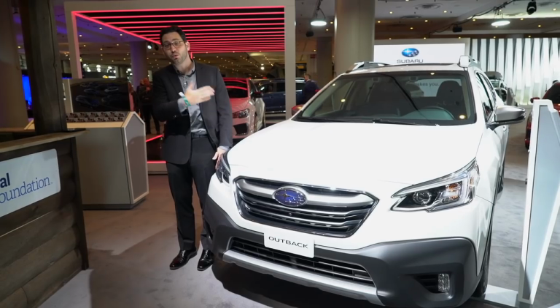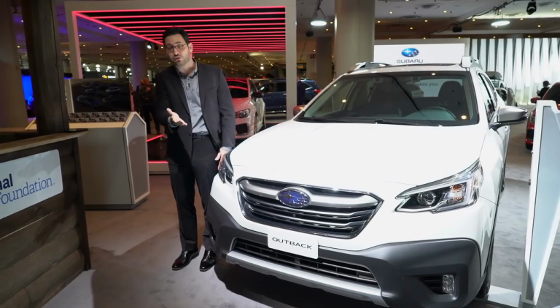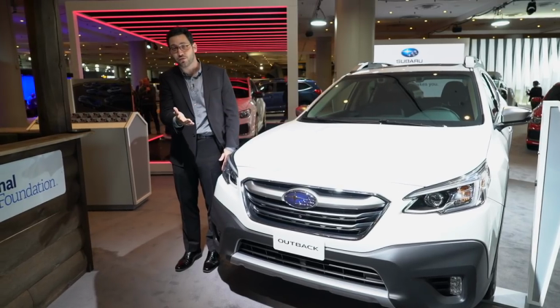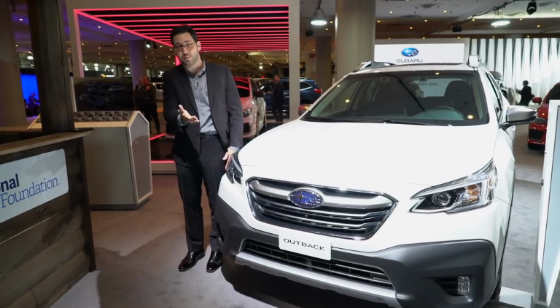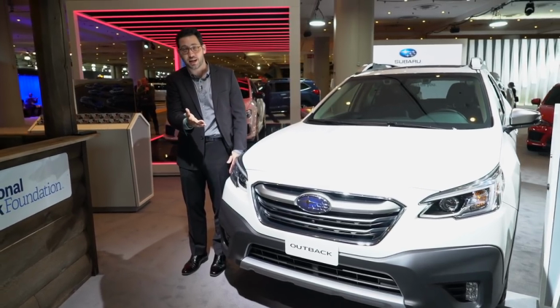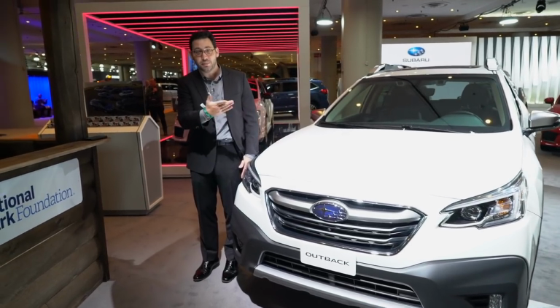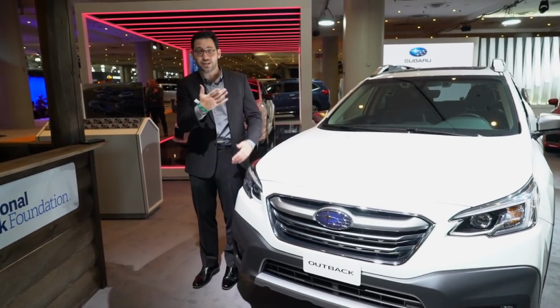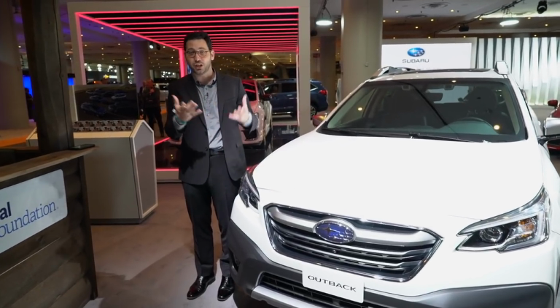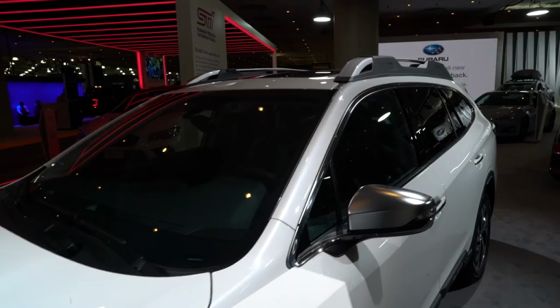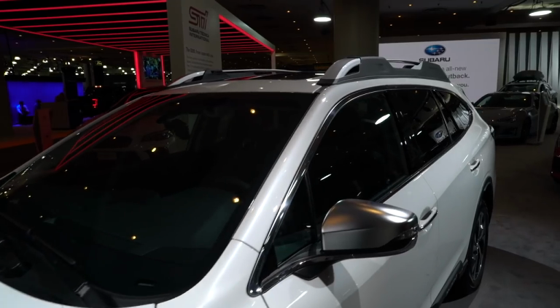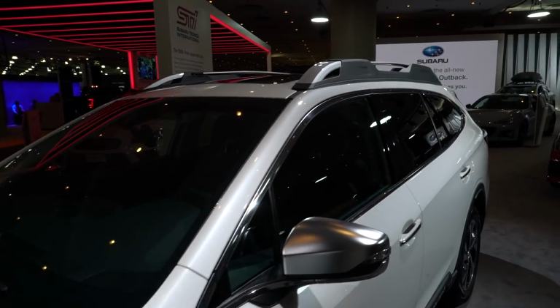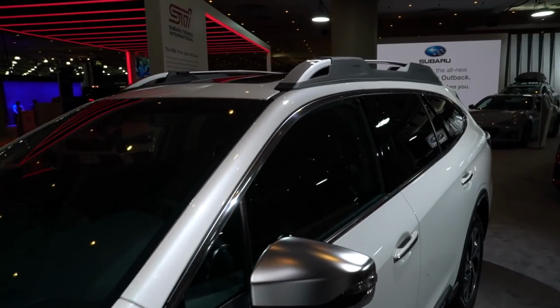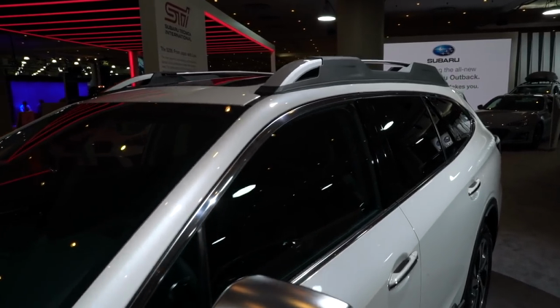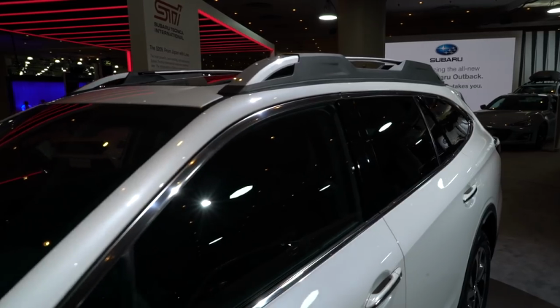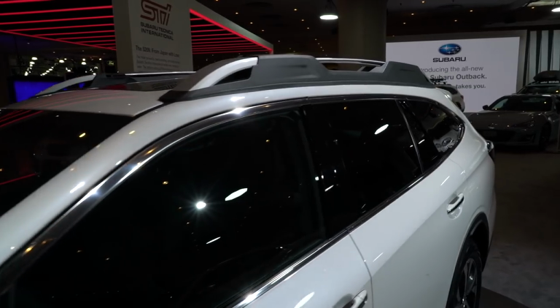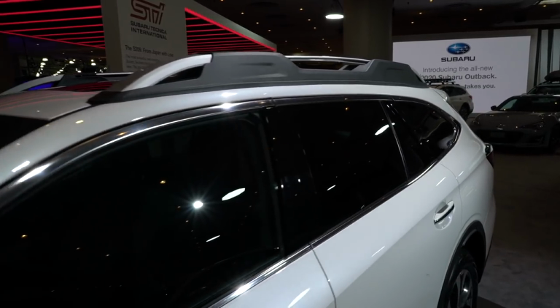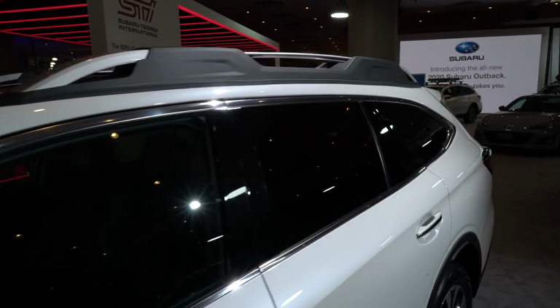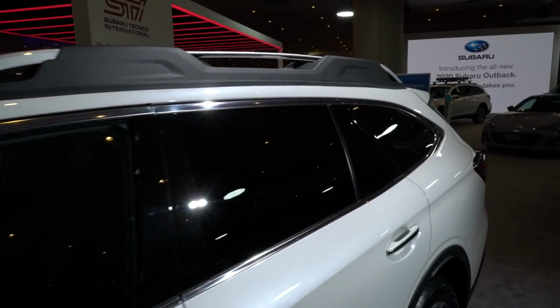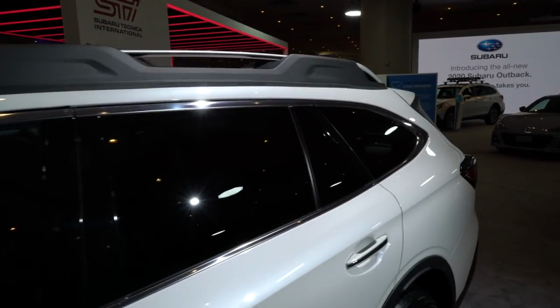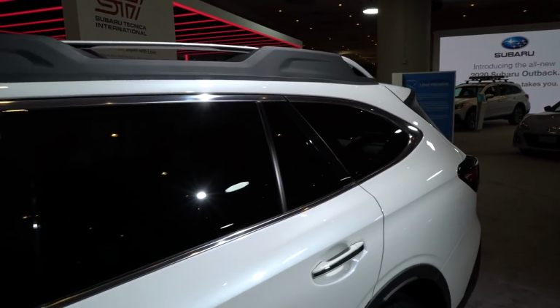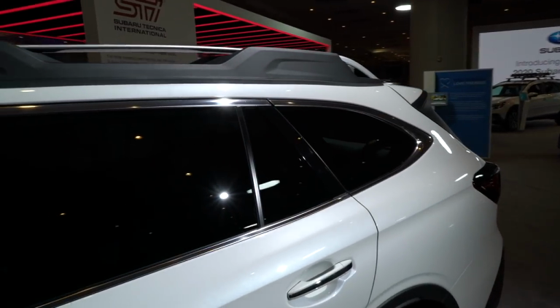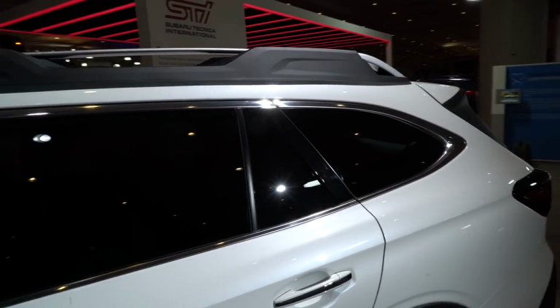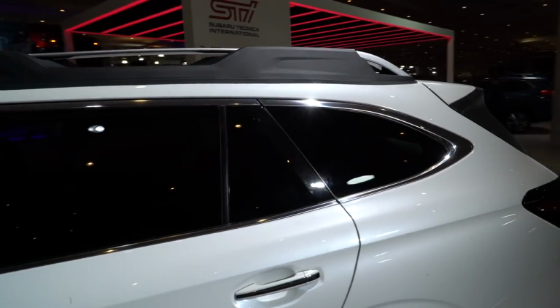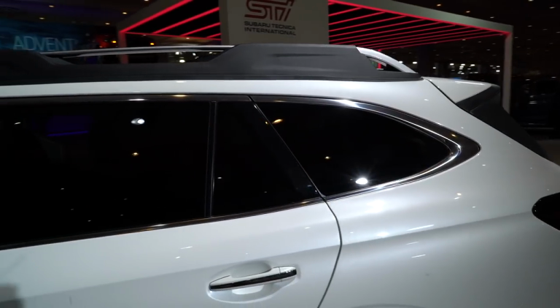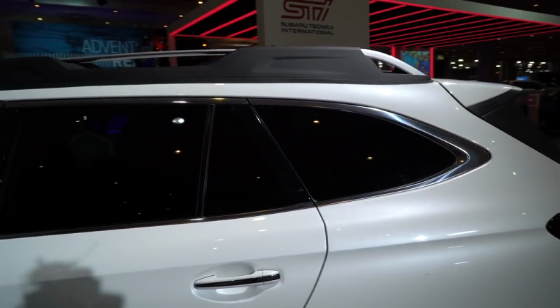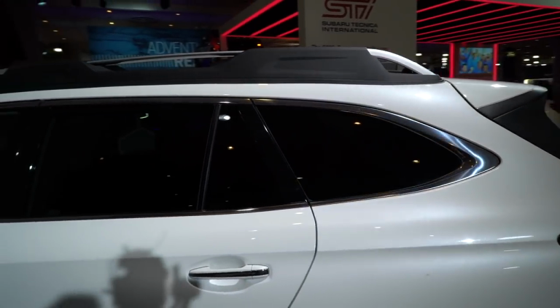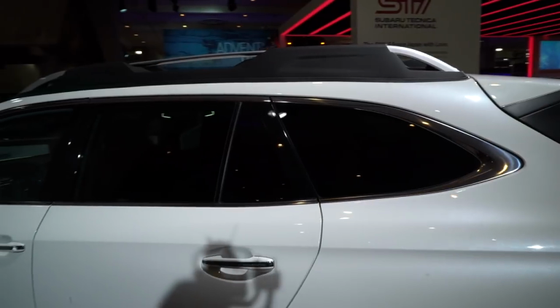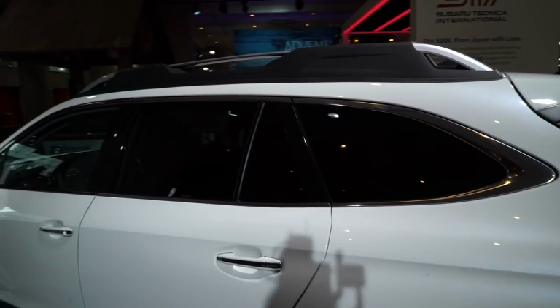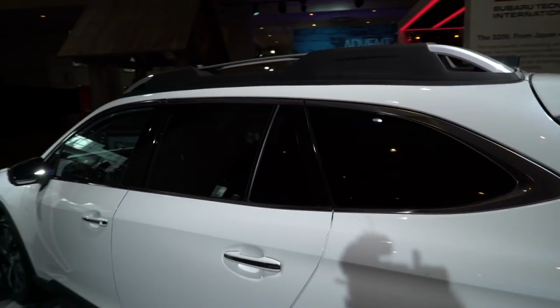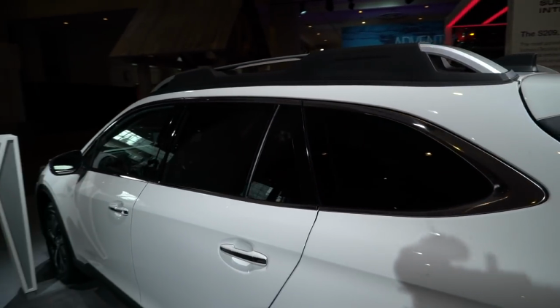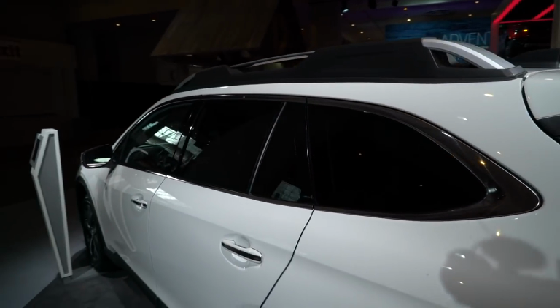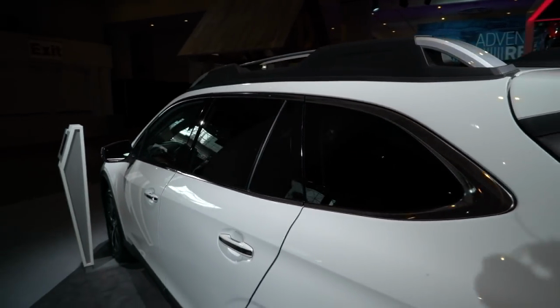It's the original crossover in many people's eyes because it took a wagon, jacked it up, added rugged body cladding, and it was a great success. Now we've got Volvo in it, Audi in it. This here takes the same formula as it did before.